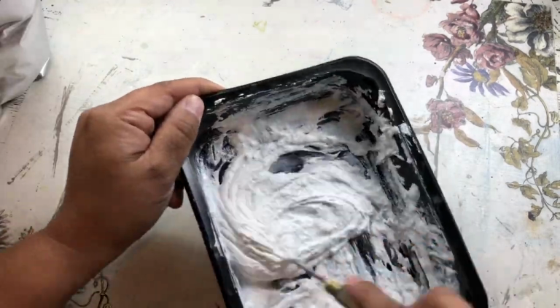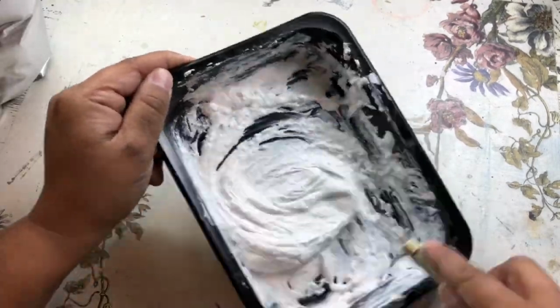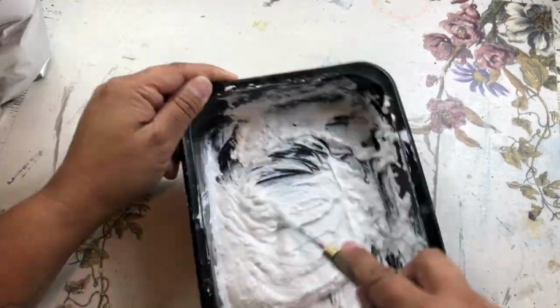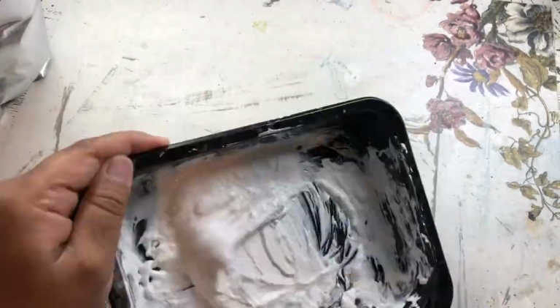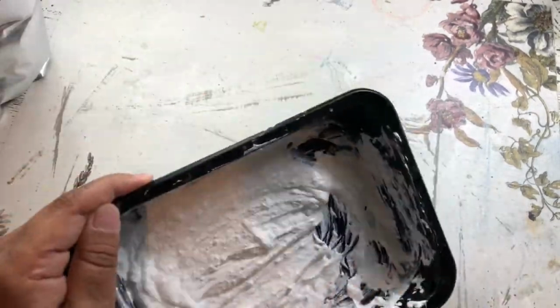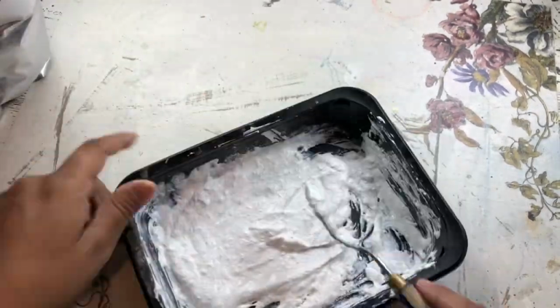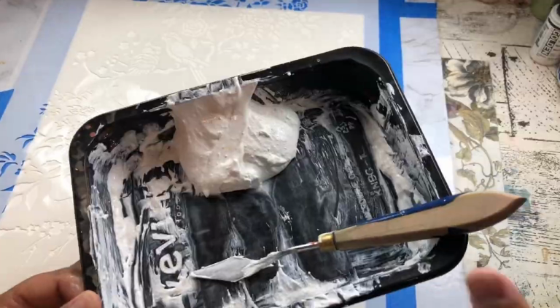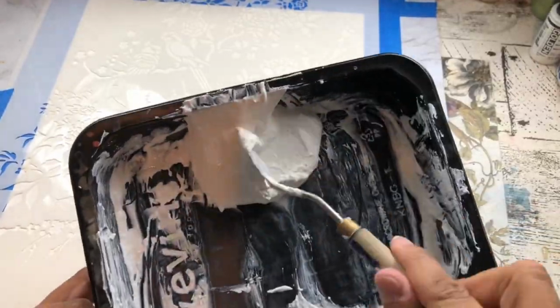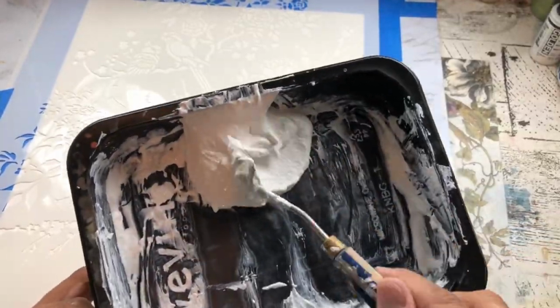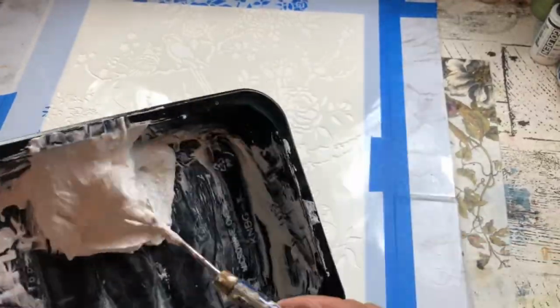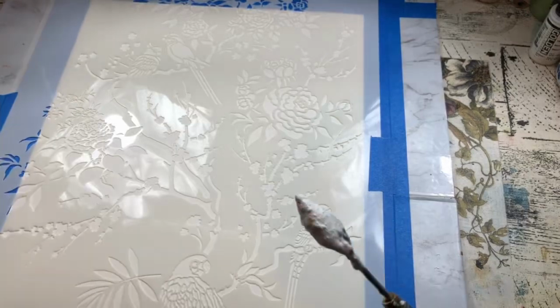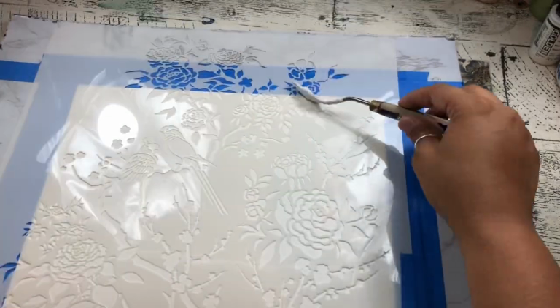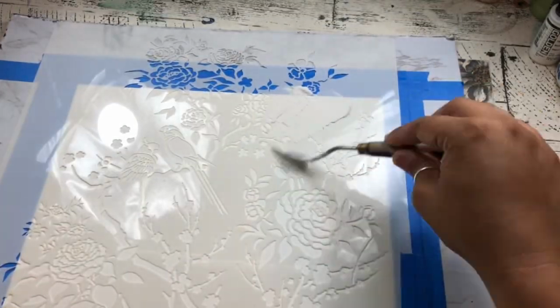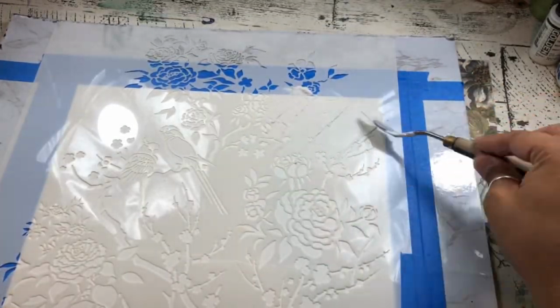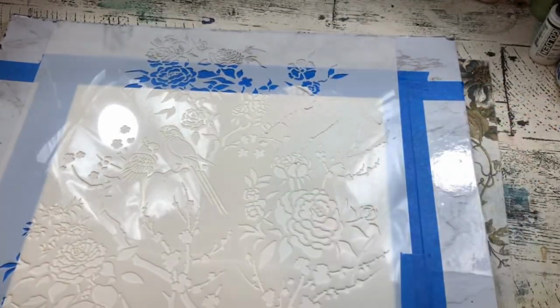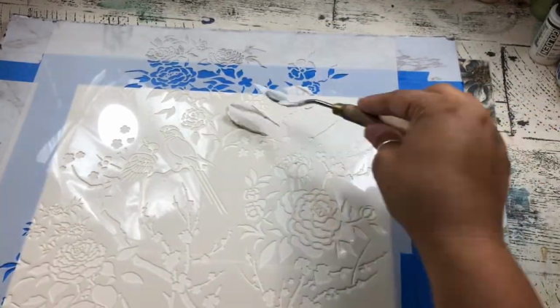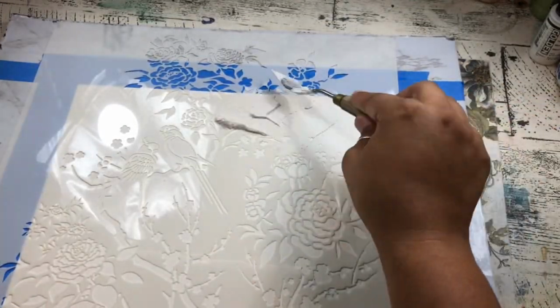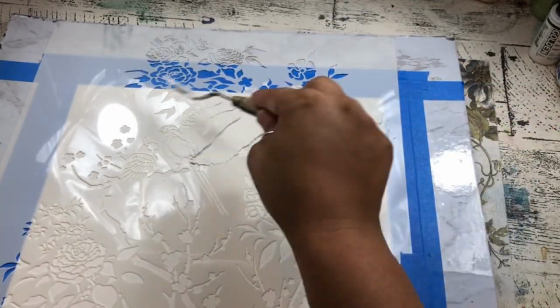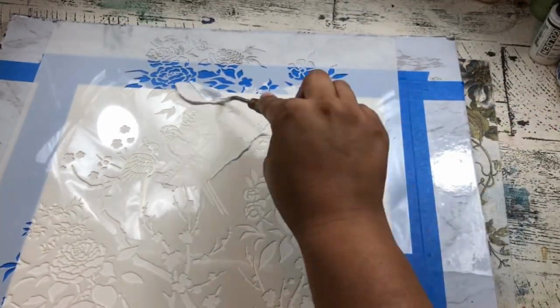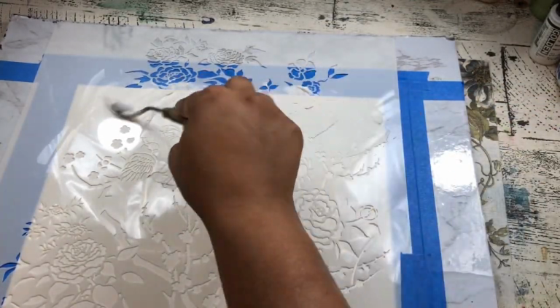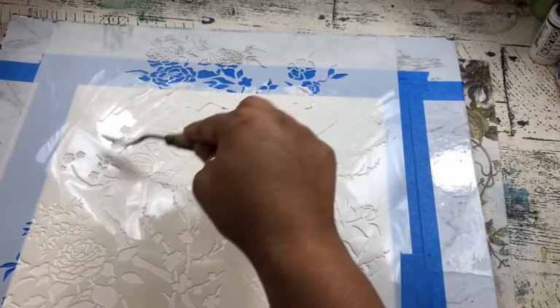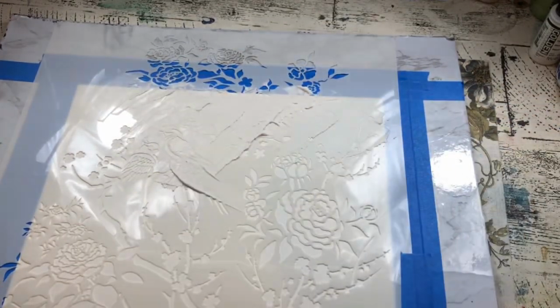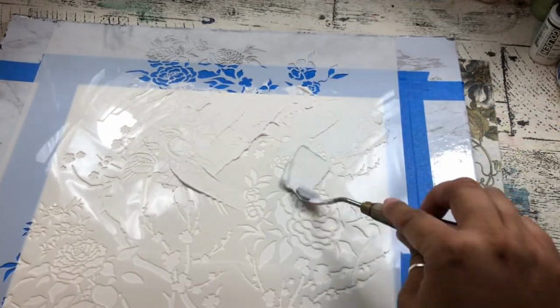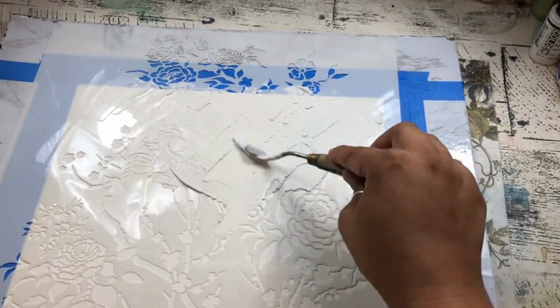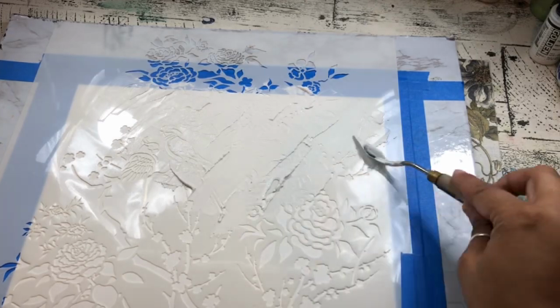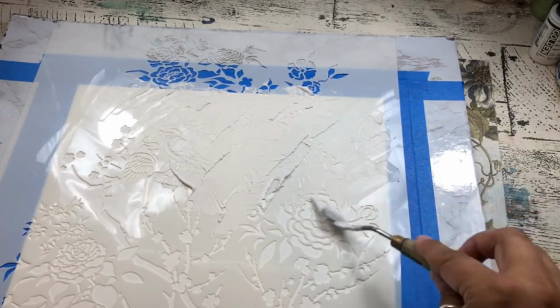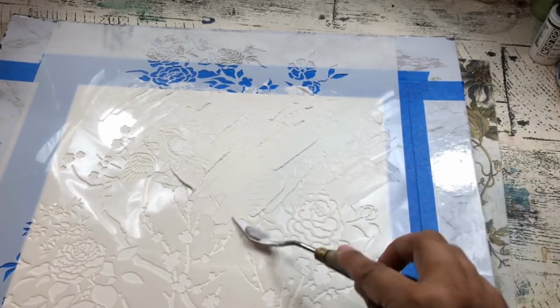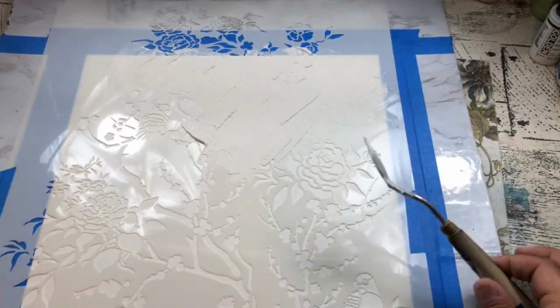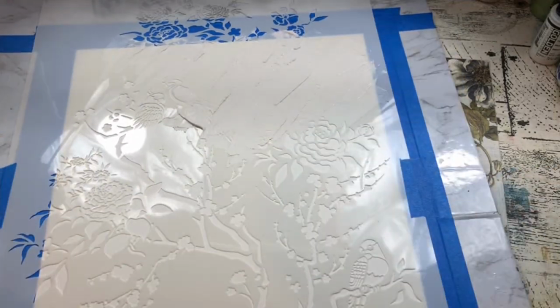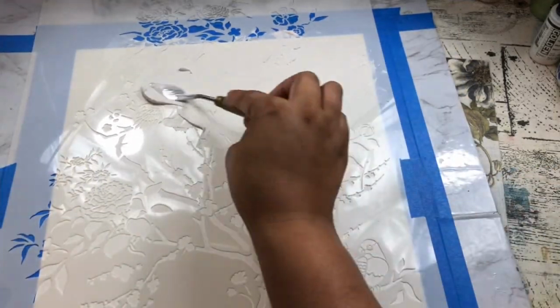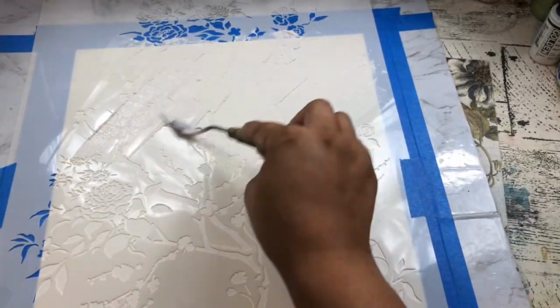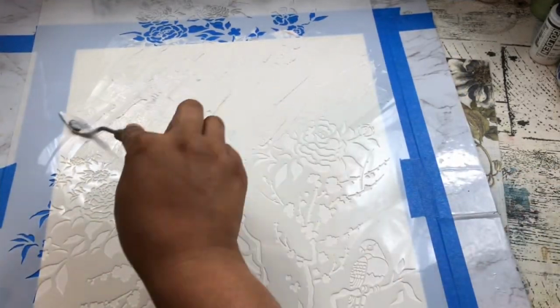It should look like that. Then we're going to go ahead and carefully scrape that through the stencil so that we have a nice application of plaster through the oriental garden stencil.